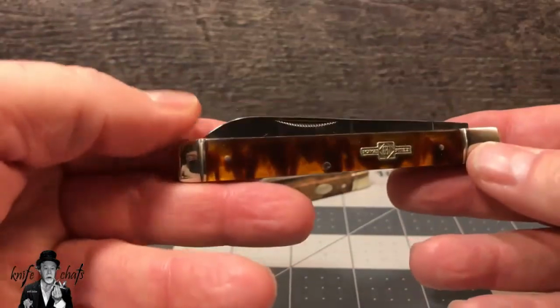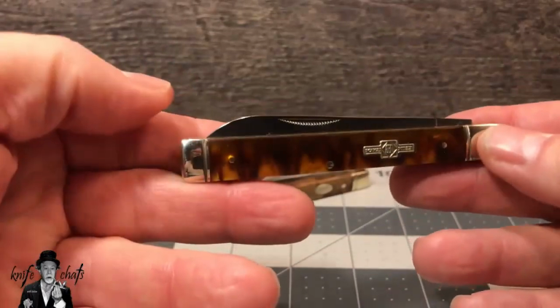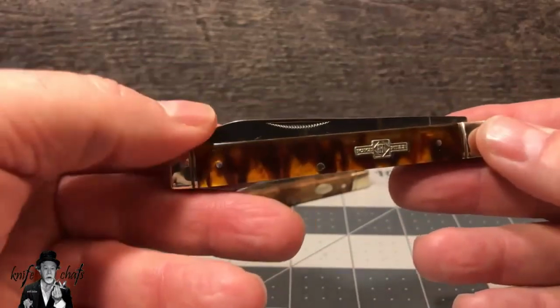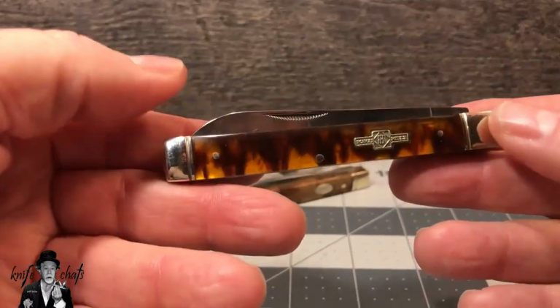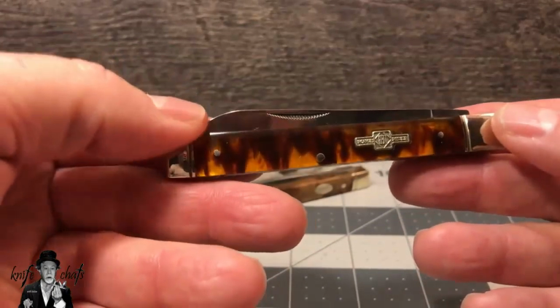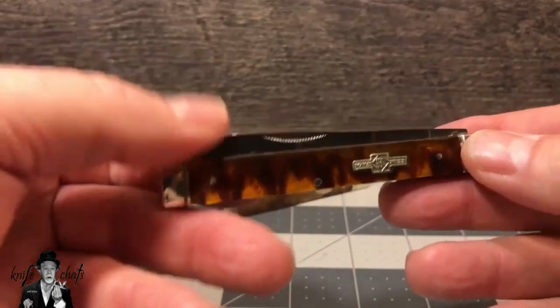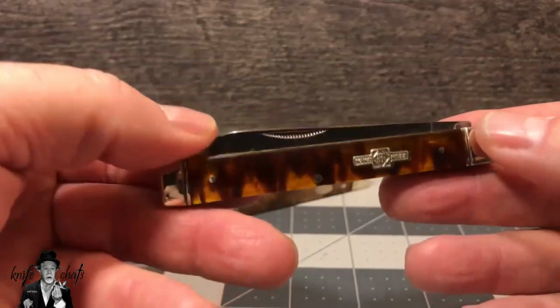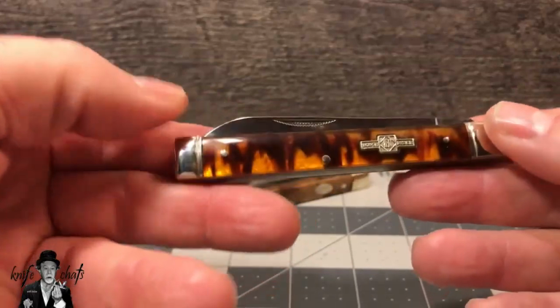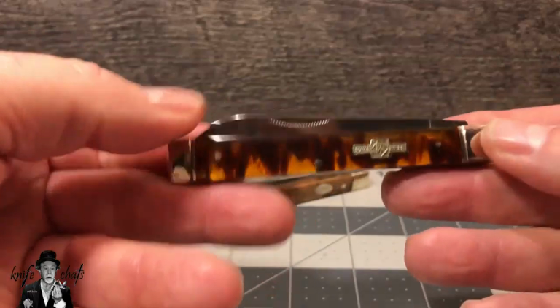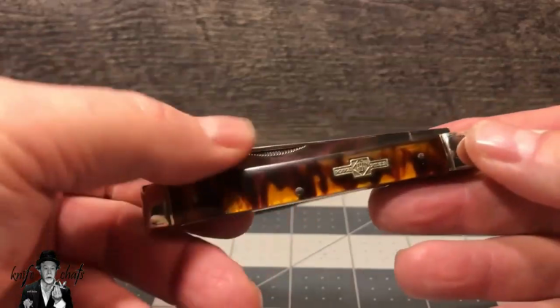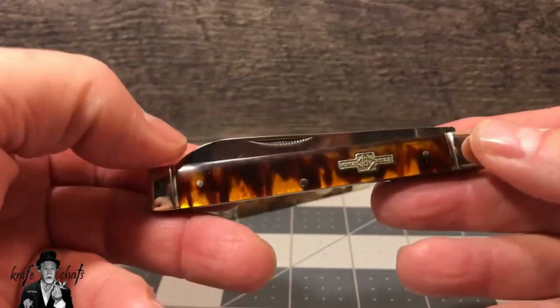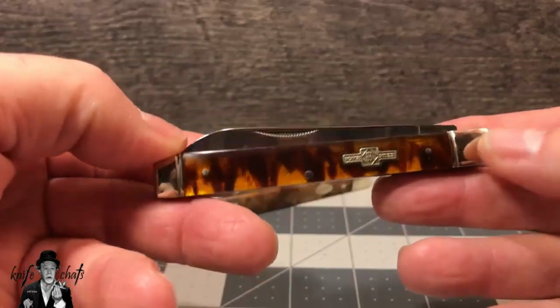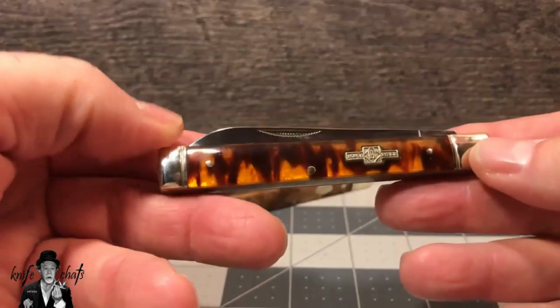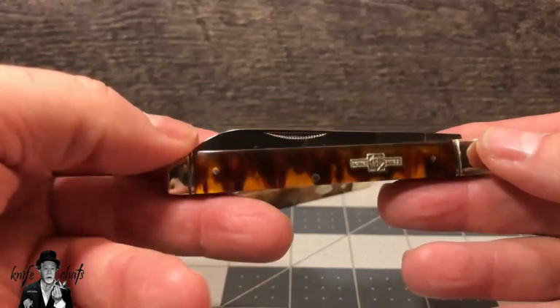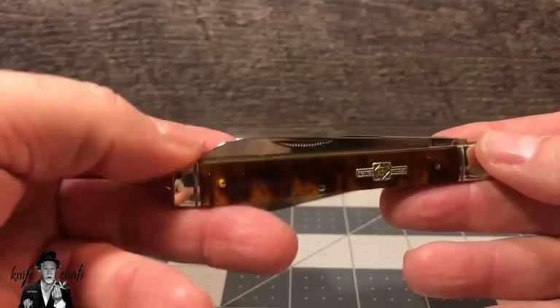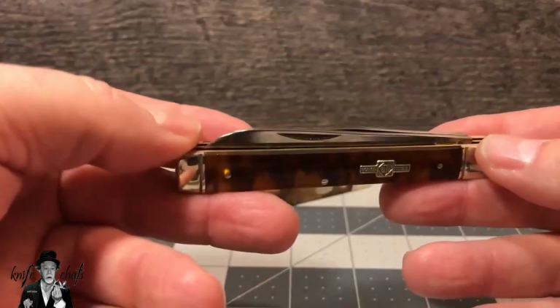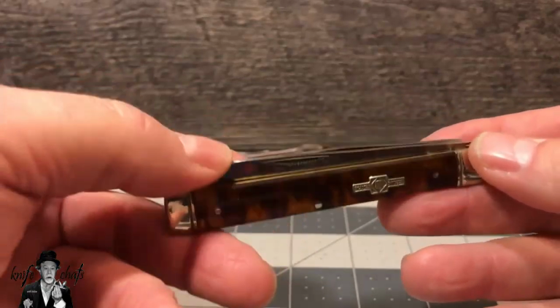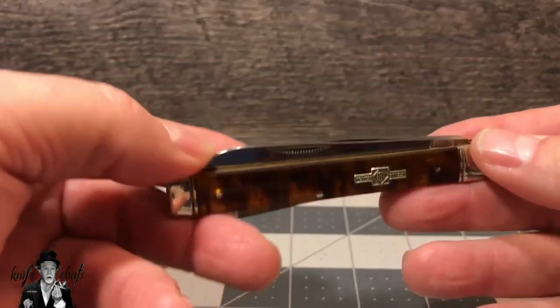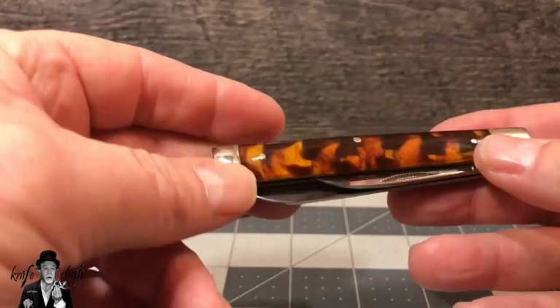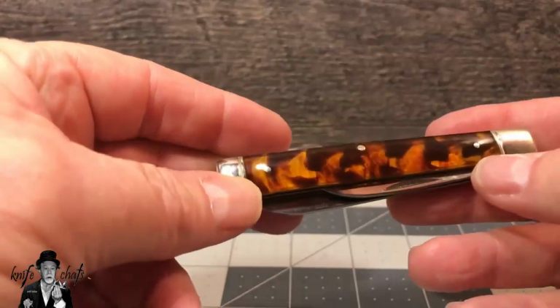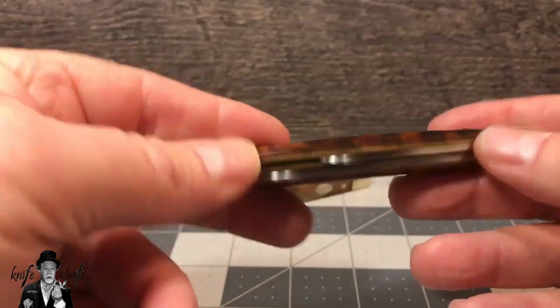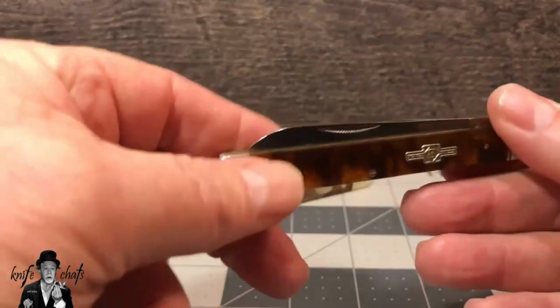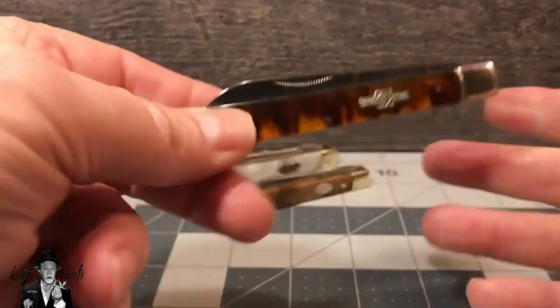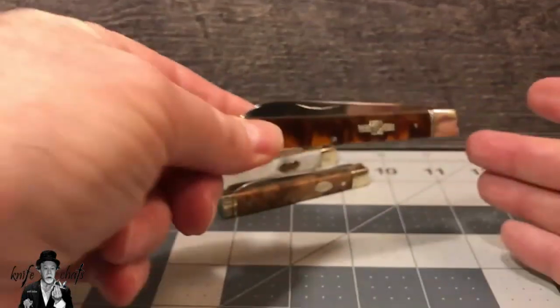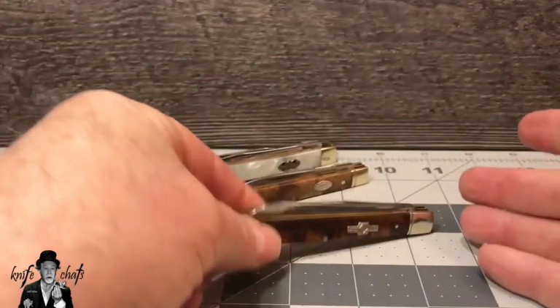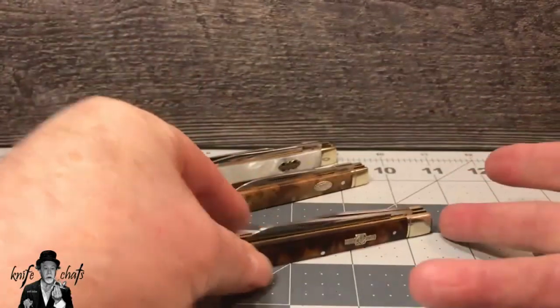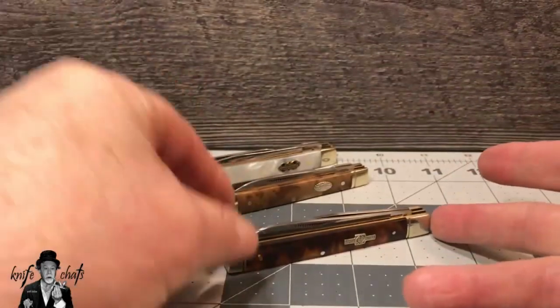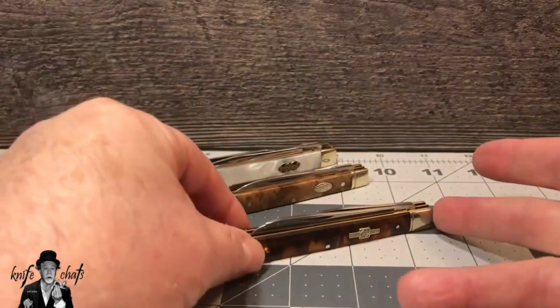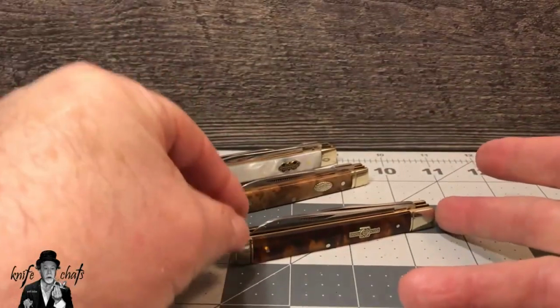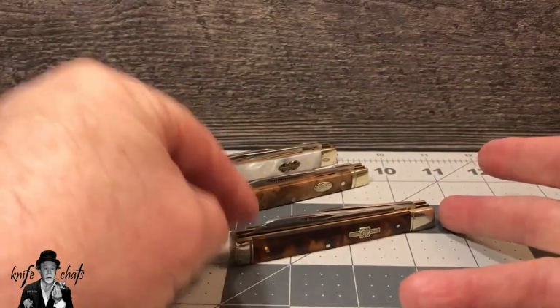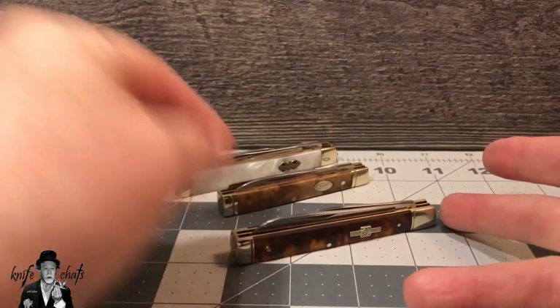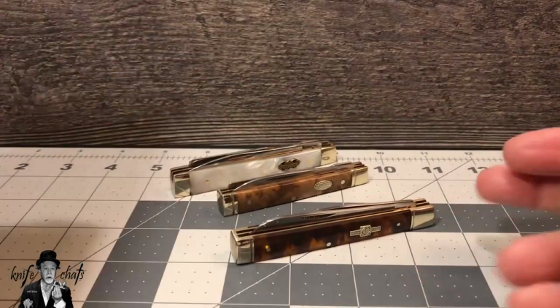Most of the Rough Rider doctor's knives these days have a clip blade. I don't want a clip blade. I want a spear blade and a spatula. So that's the problem with the Rough Rider.